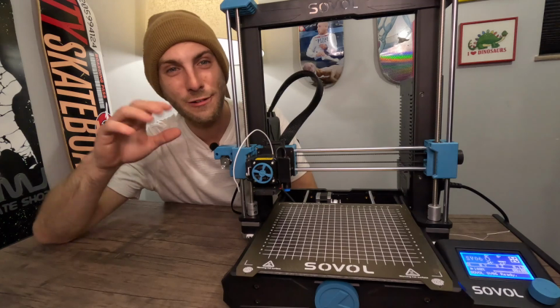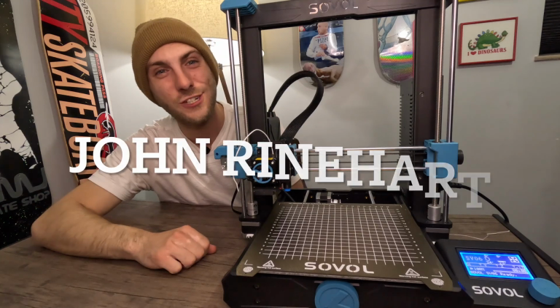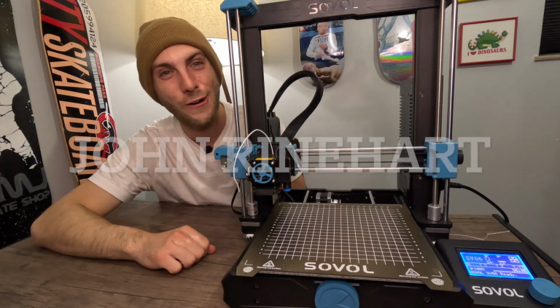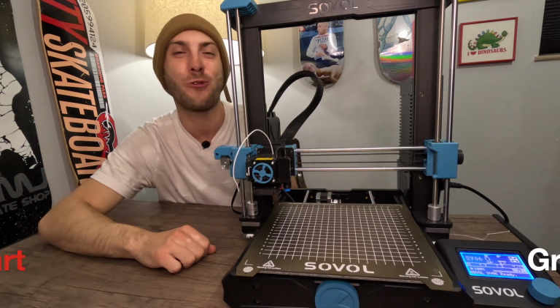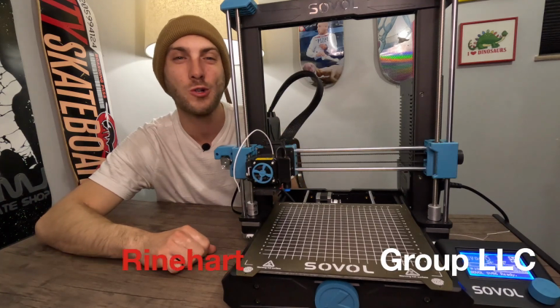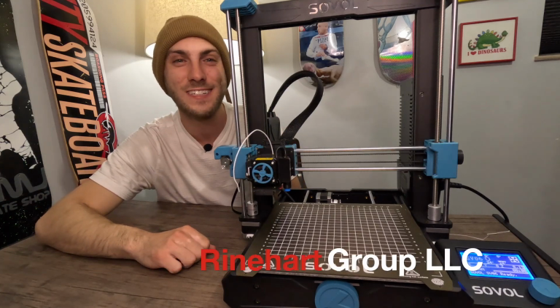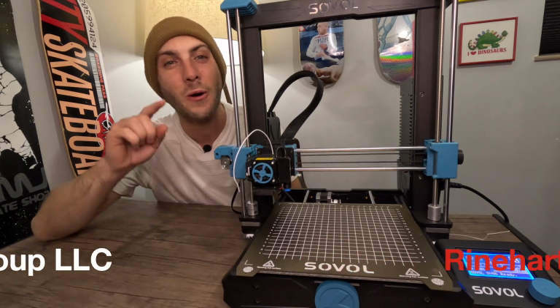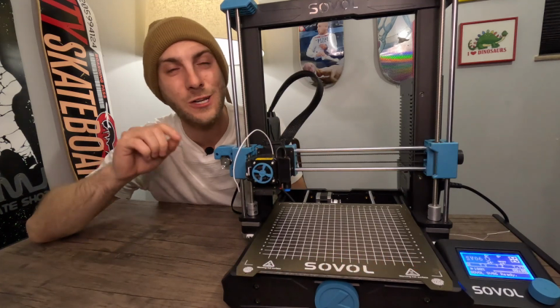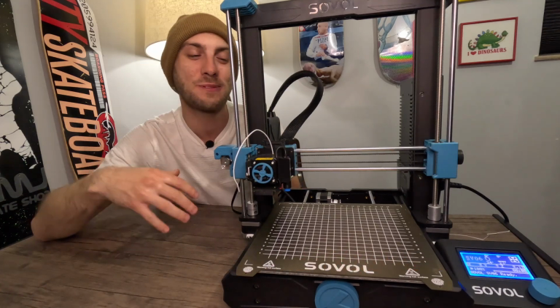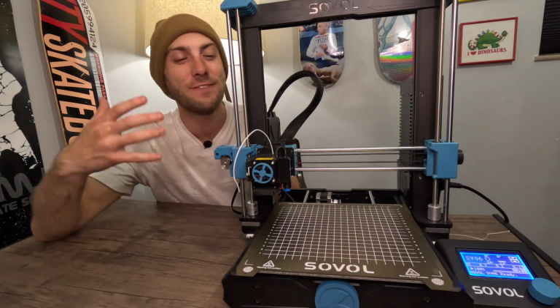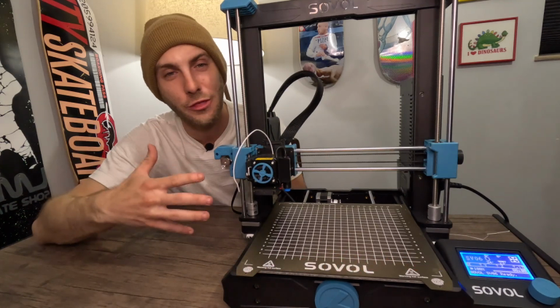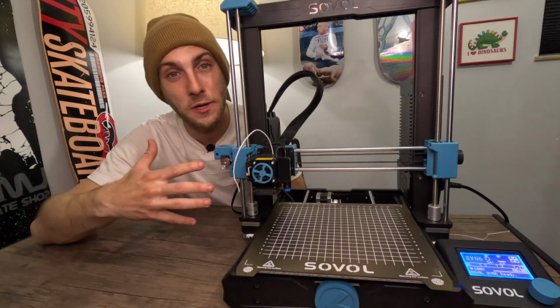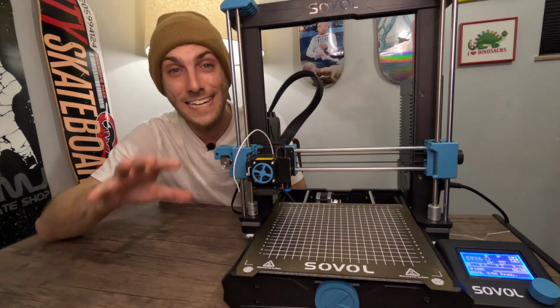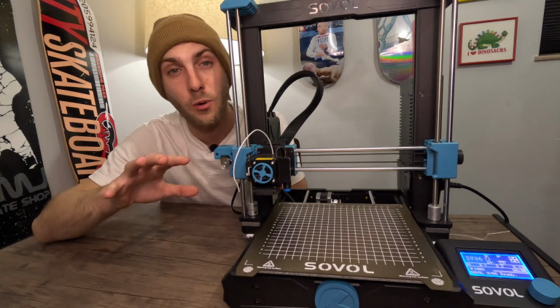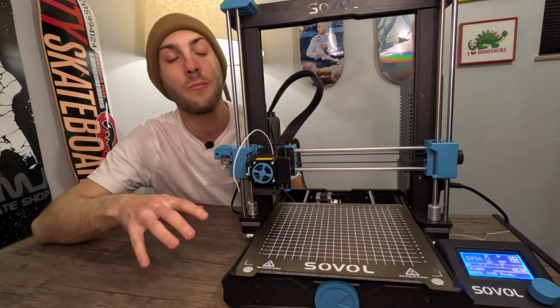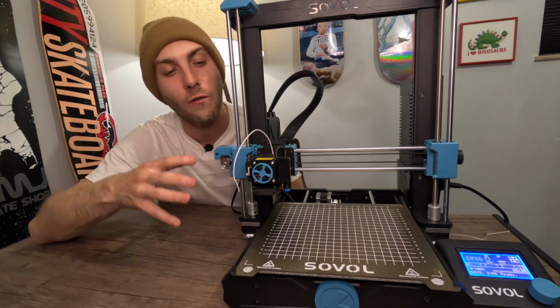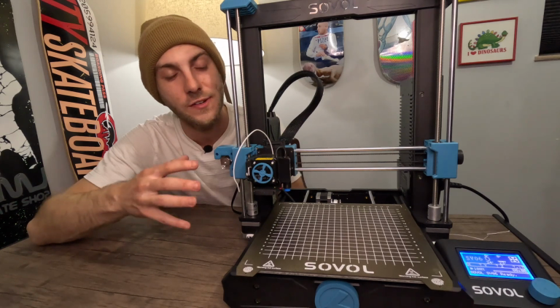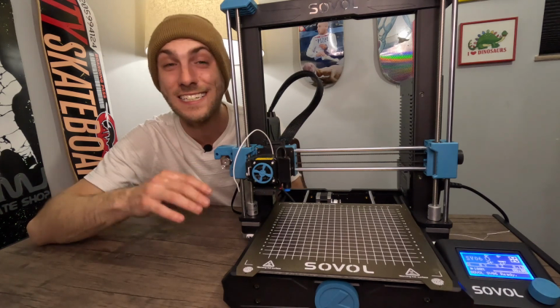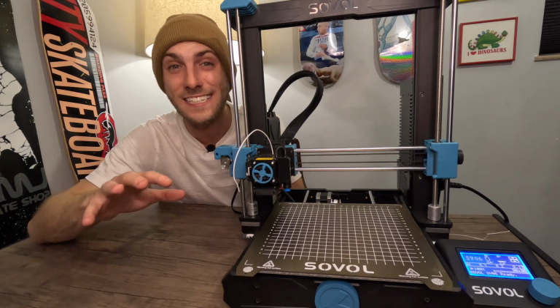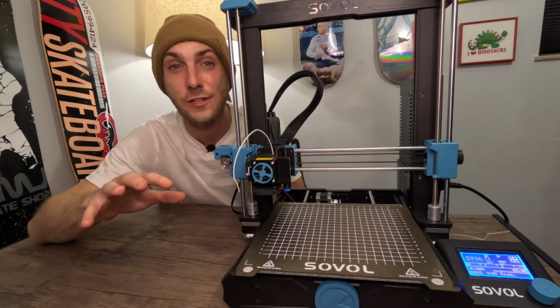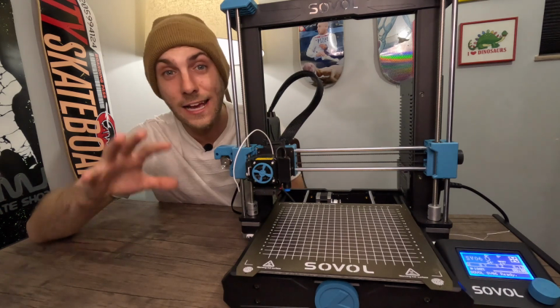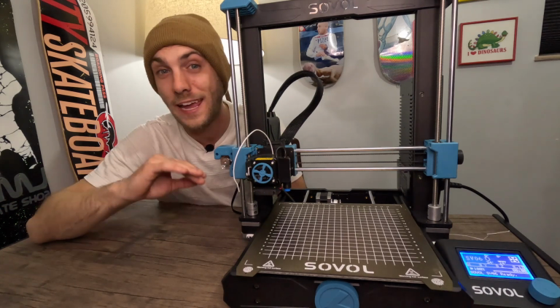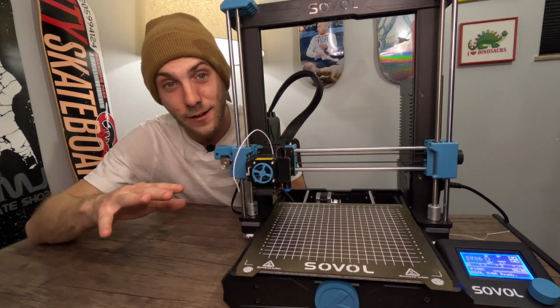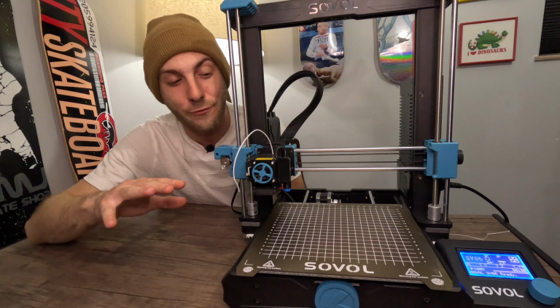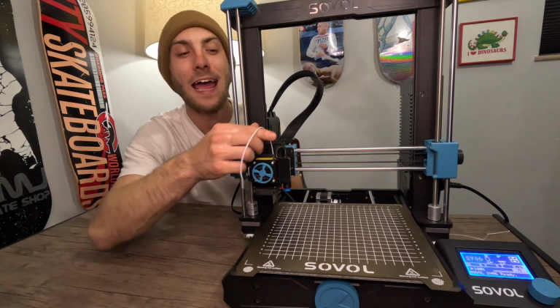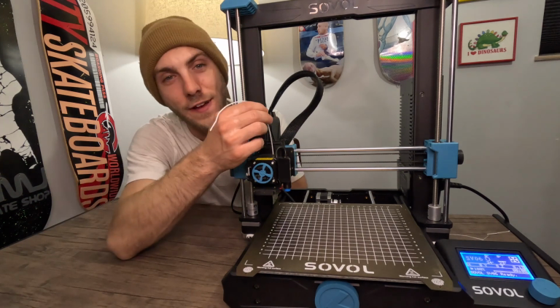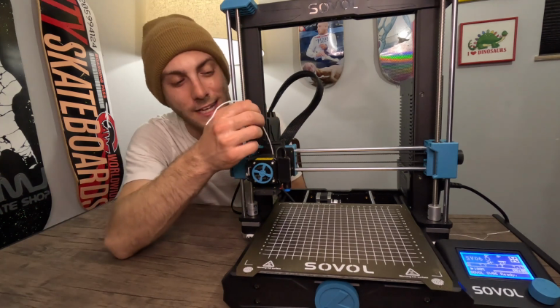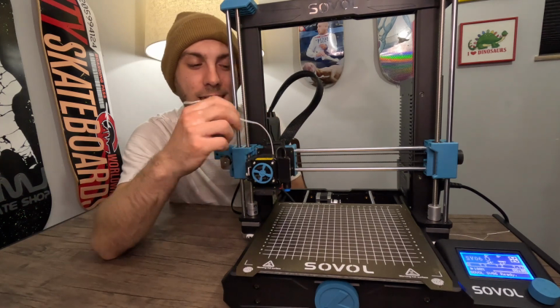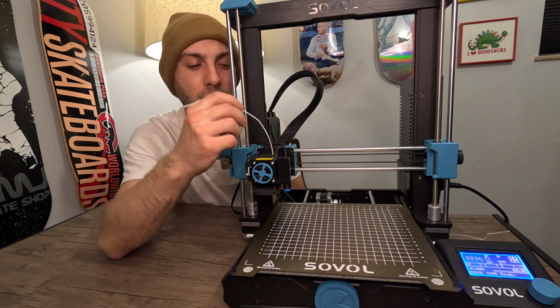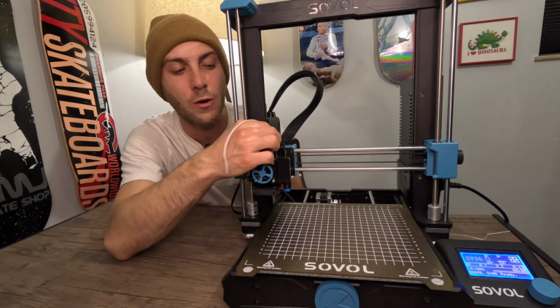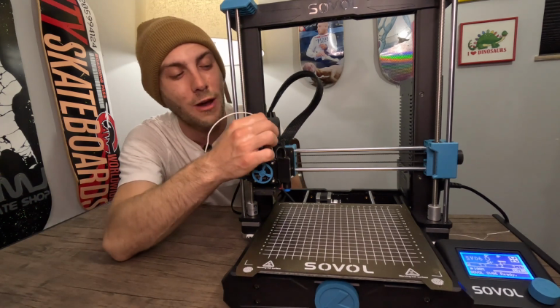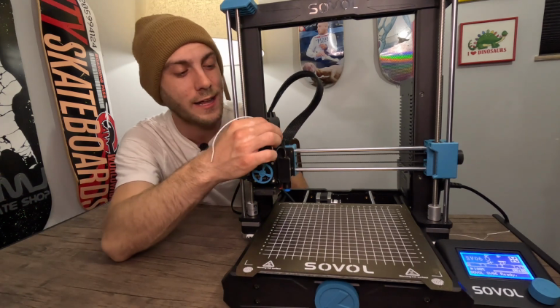Hey everybody, it's John Reinhardt here with Reinhardt Group LLC. Welcome back to another episode of my adventures into 3D printing. Dealing with a problem here on my Sovol SV06 that does not seem to be answered on any internet platform. I have a filament issue — I can't get my filament out. It won't come out for anything.